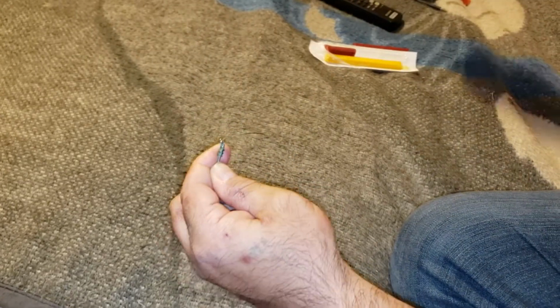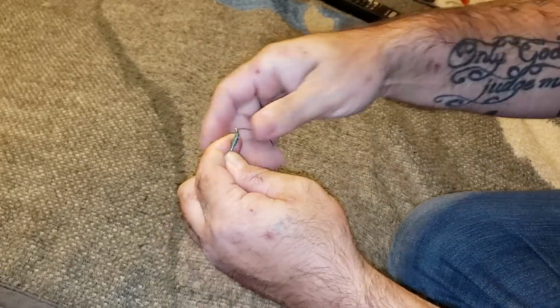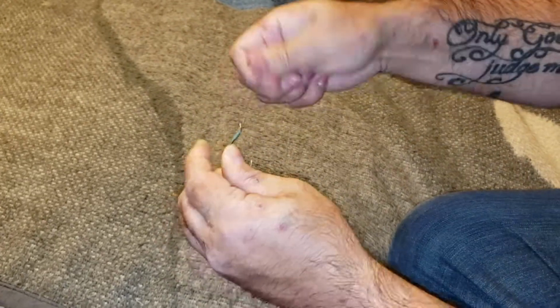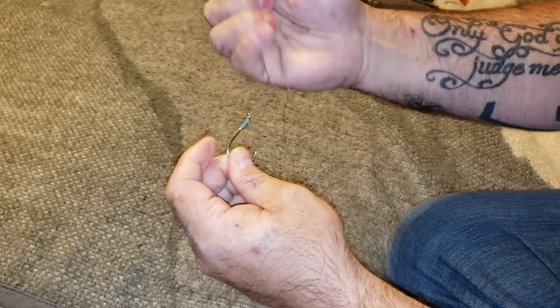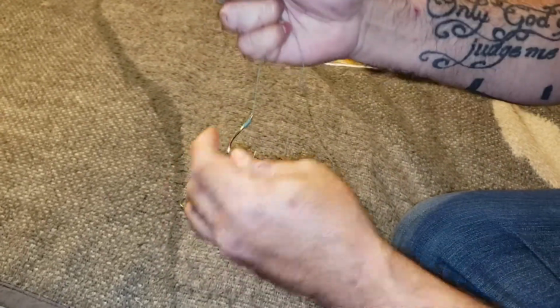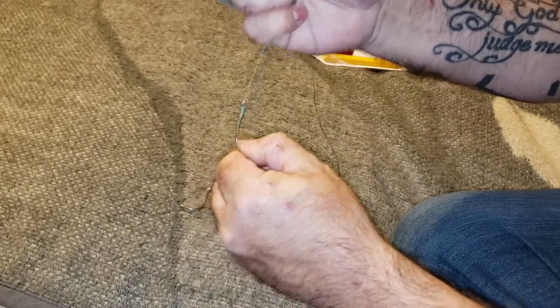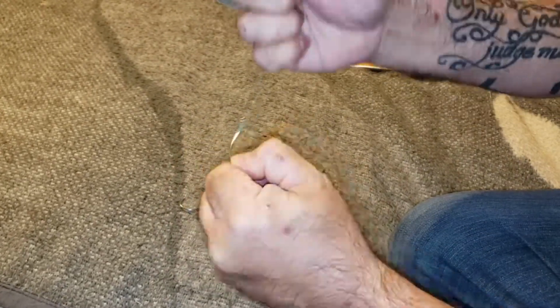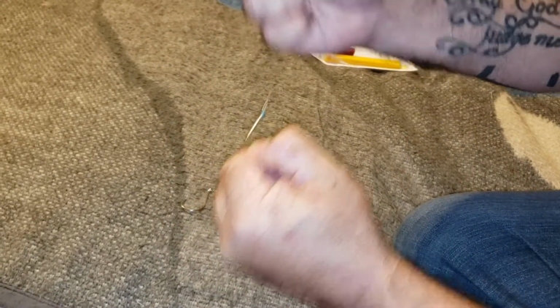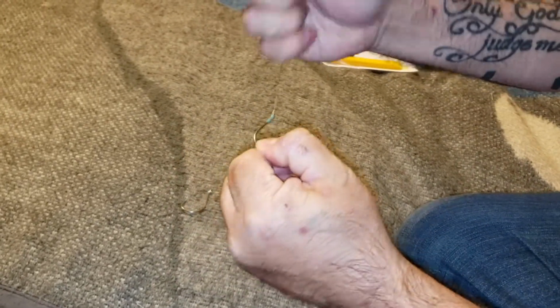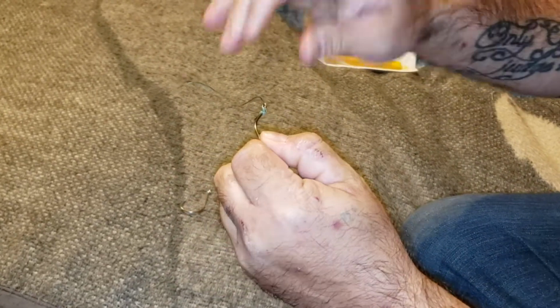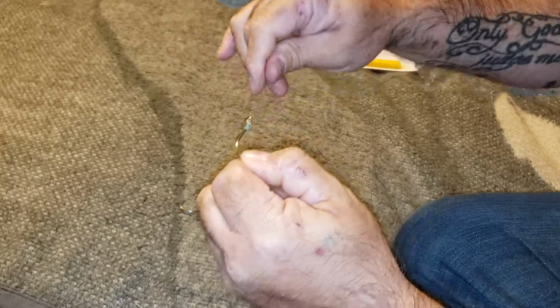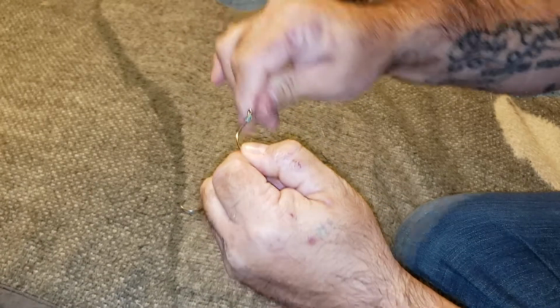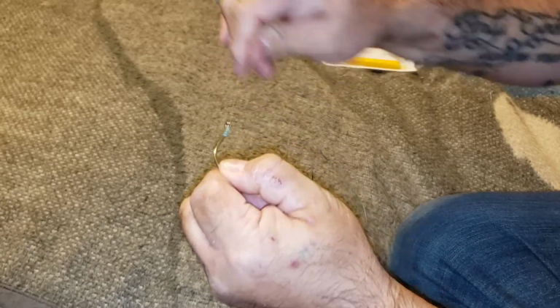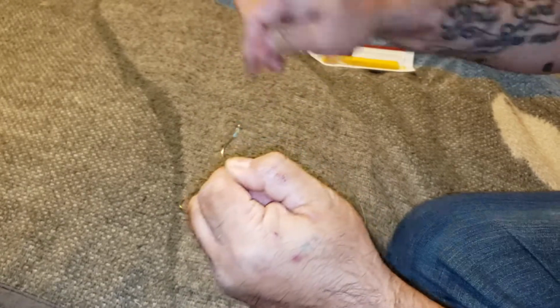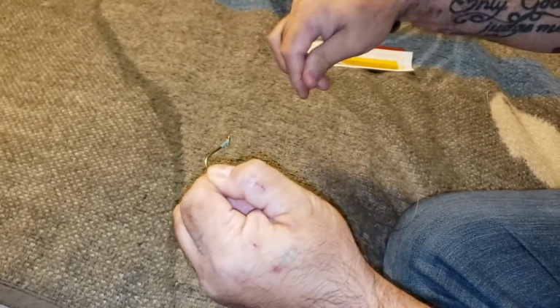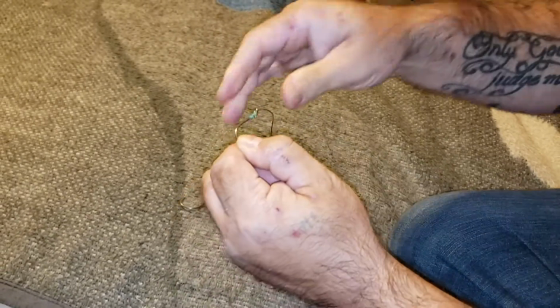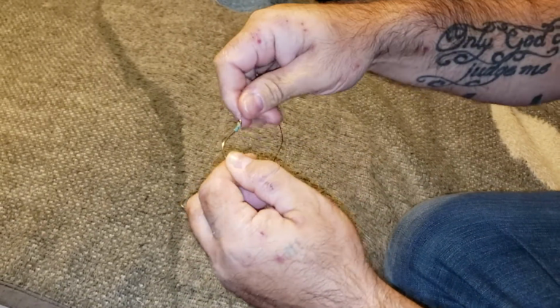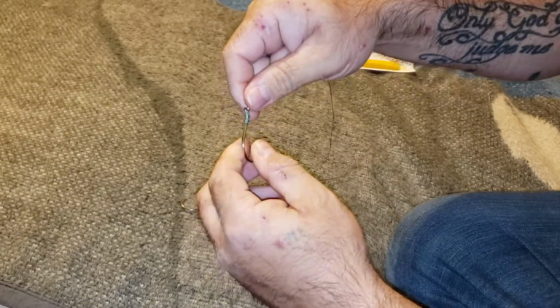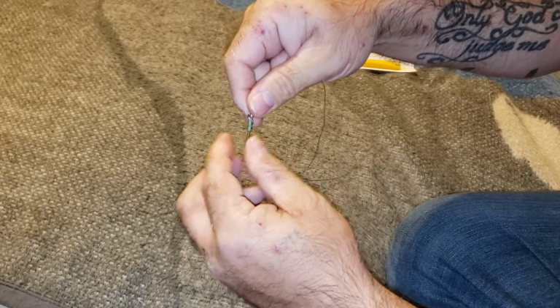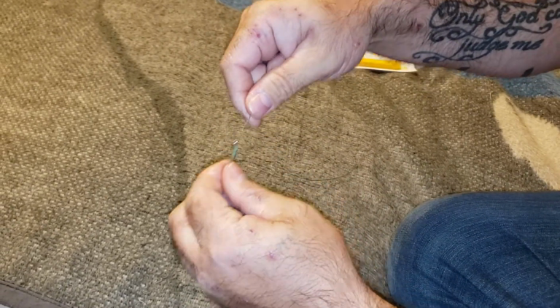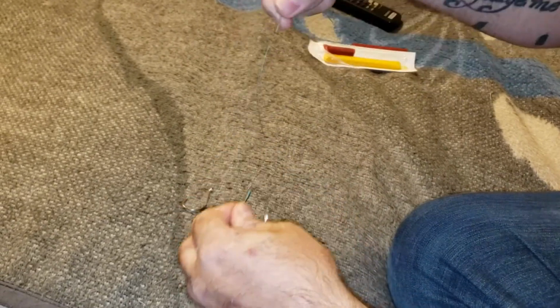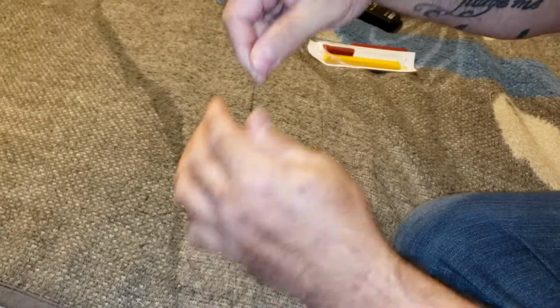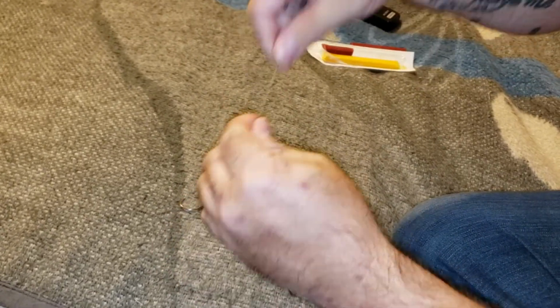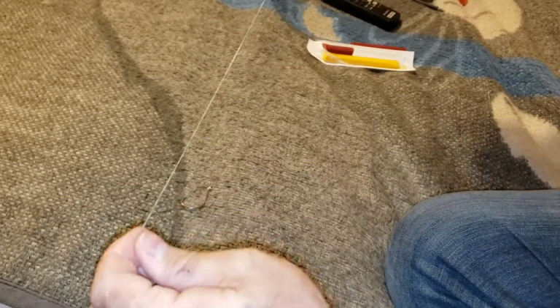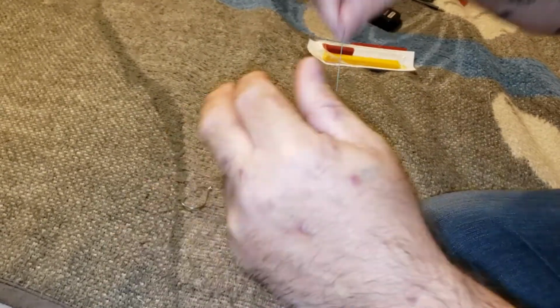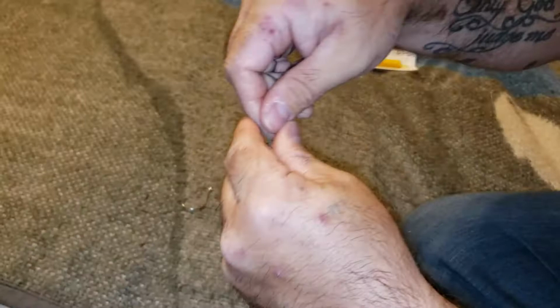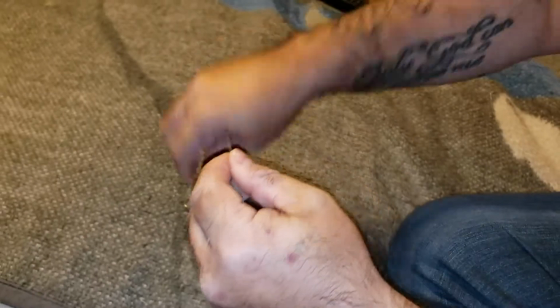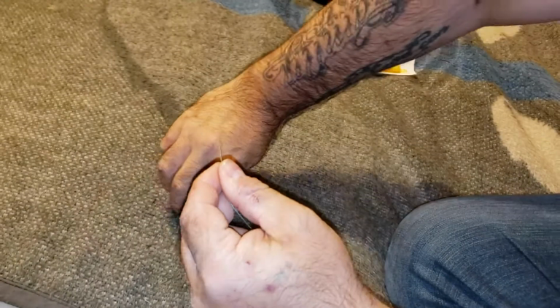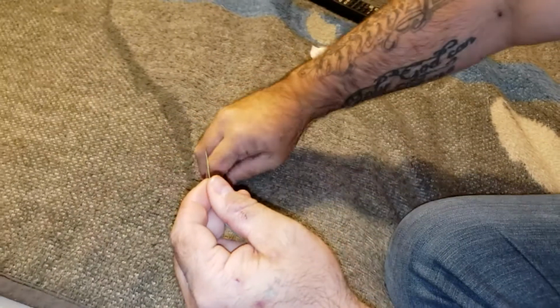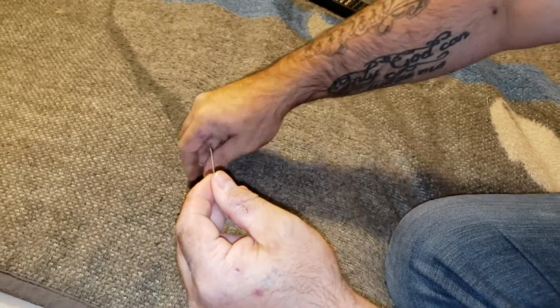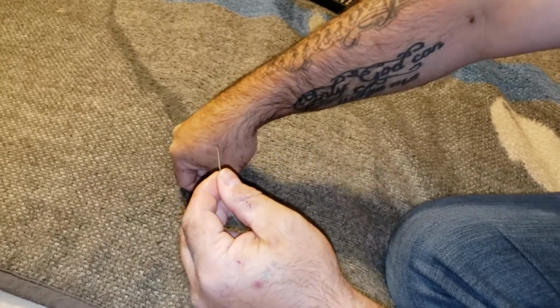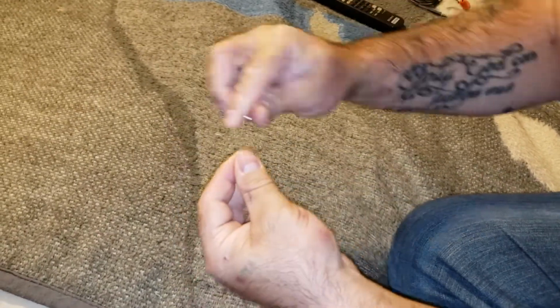Pull it tight. That will never come undone - ever. Never comes undone. Then when you want to put your second hook on, very simple, all you do is put it on.